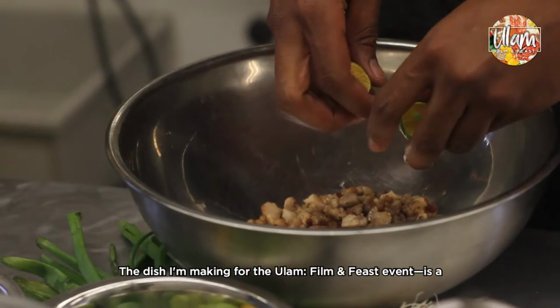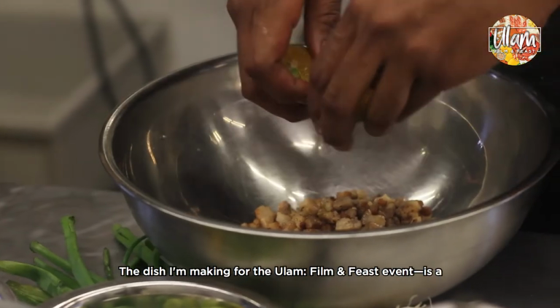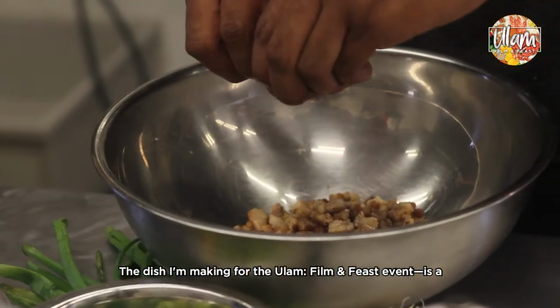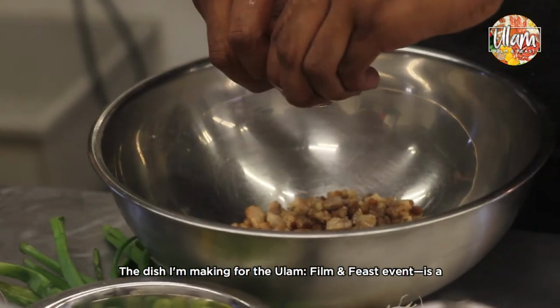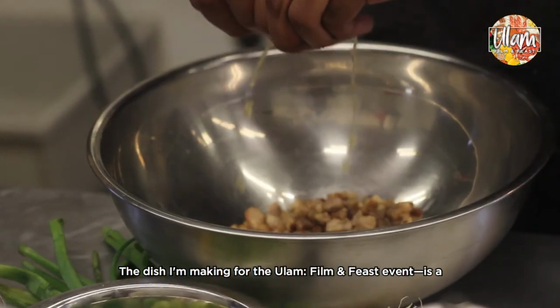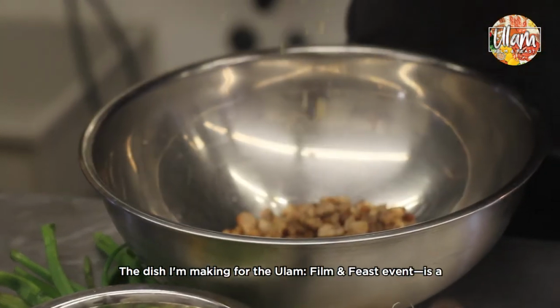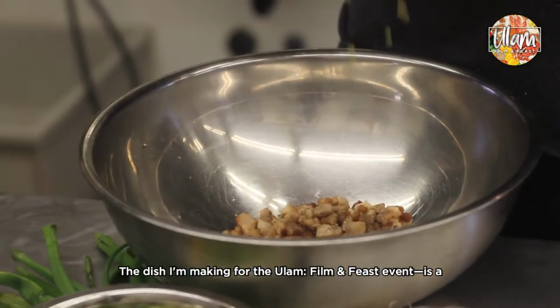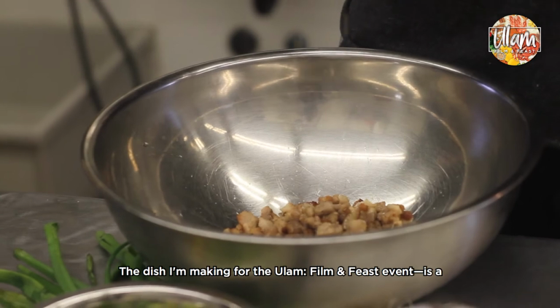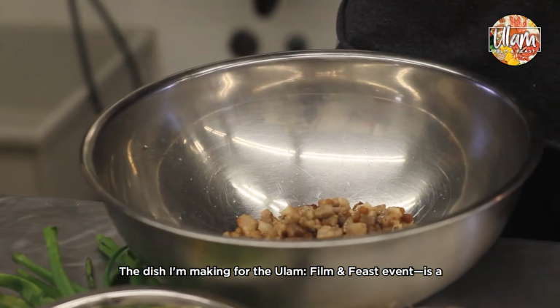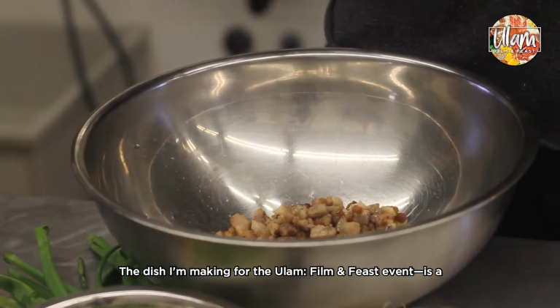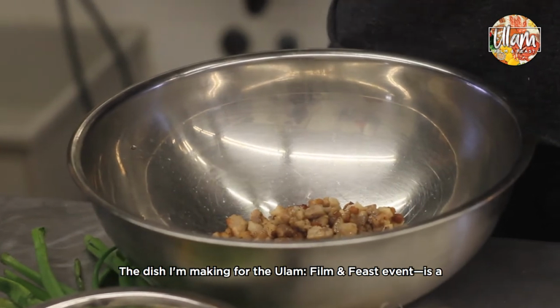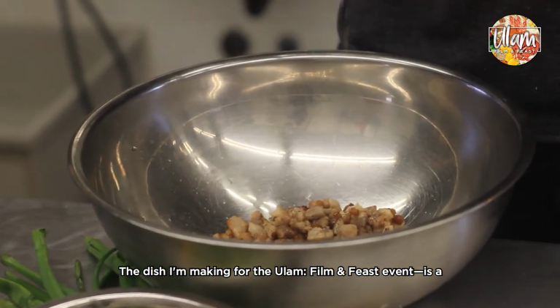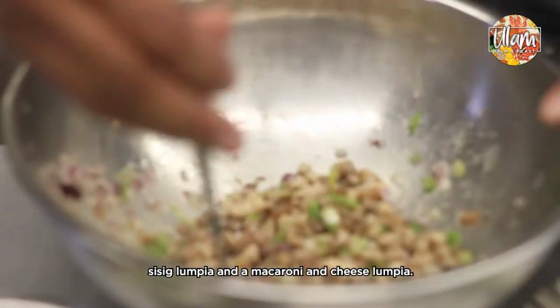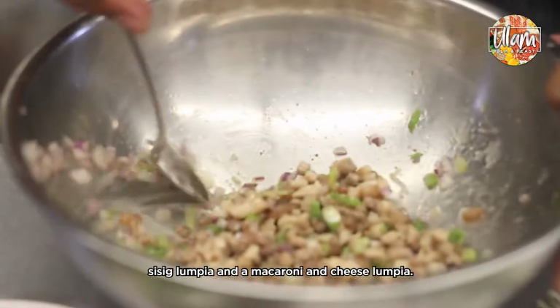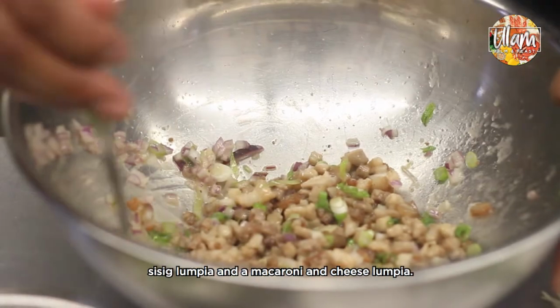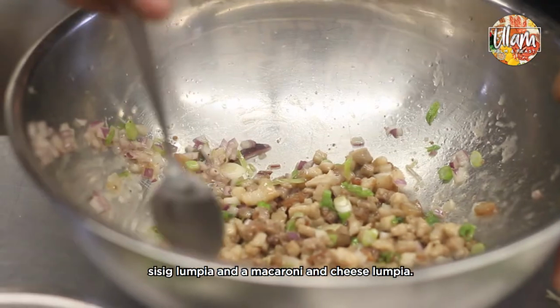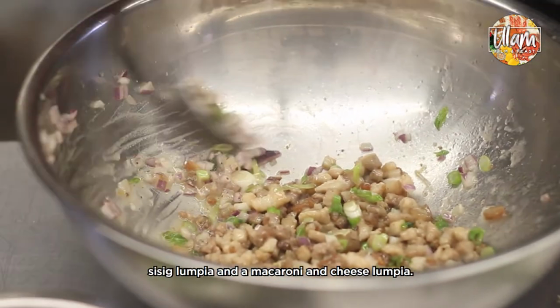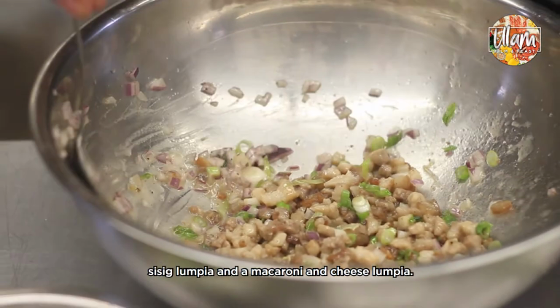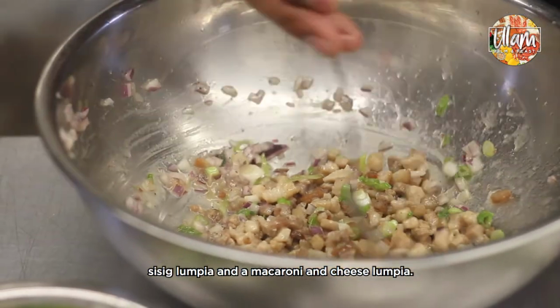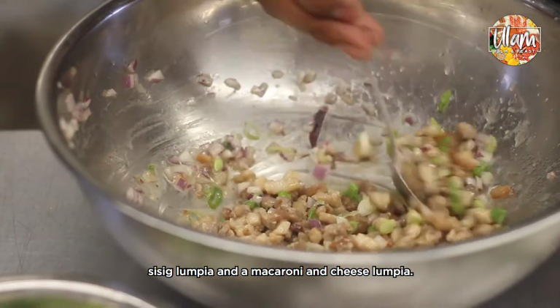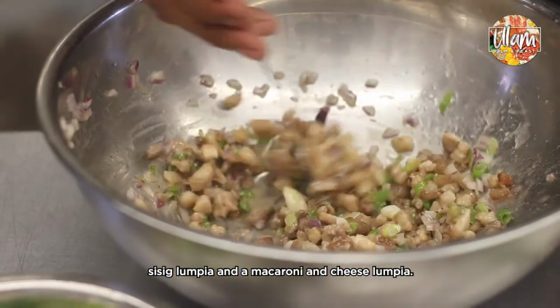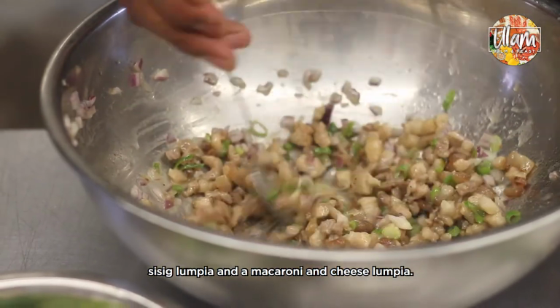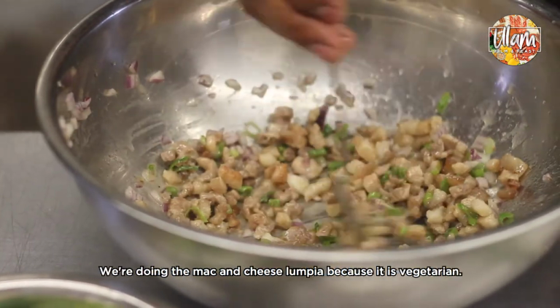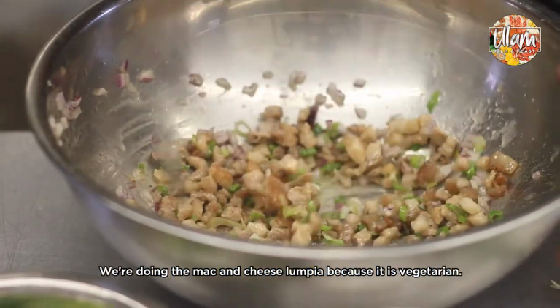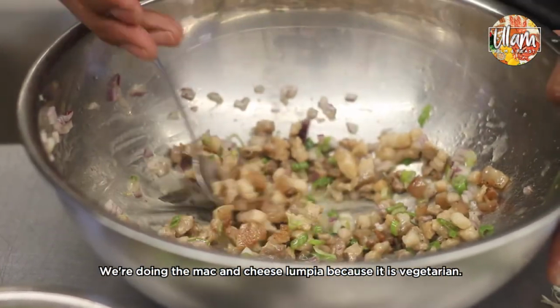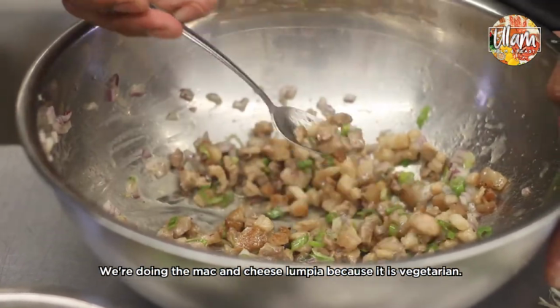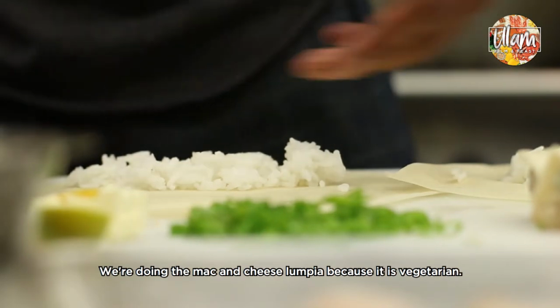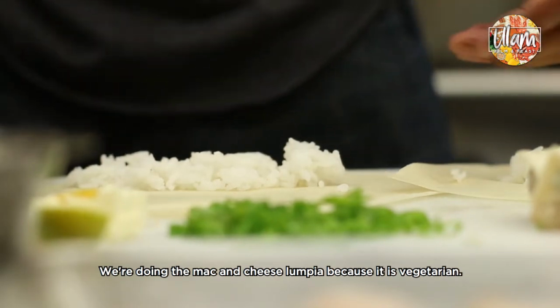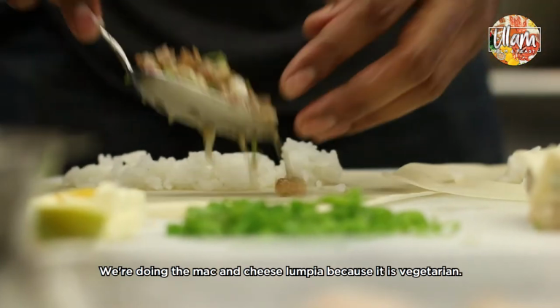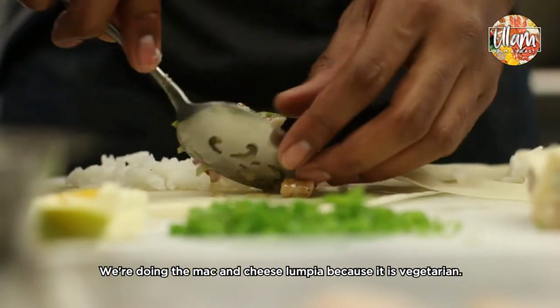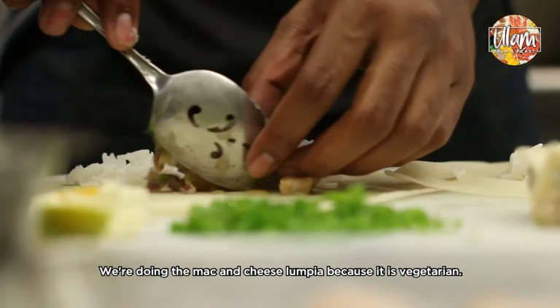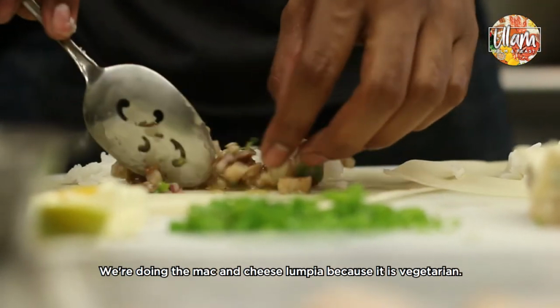The dish I'm making for the Ulam Film and Feast event is a sisig lumpia and a macaroni and cheese lumpia. We're doing the mac and cheese lumpia because it's vegetarian.